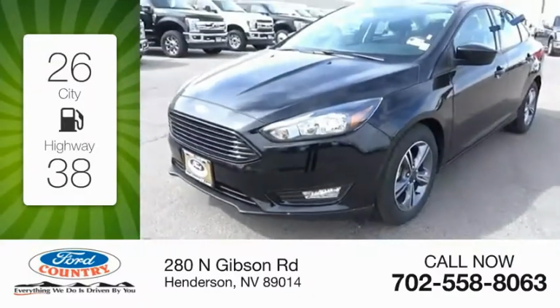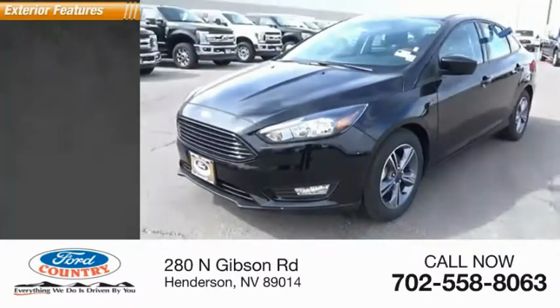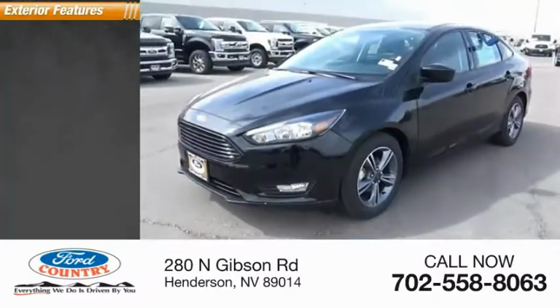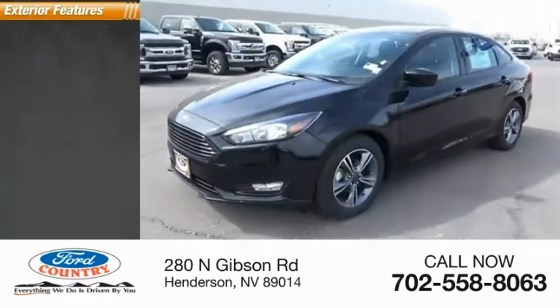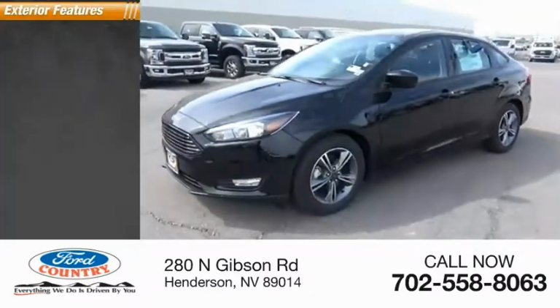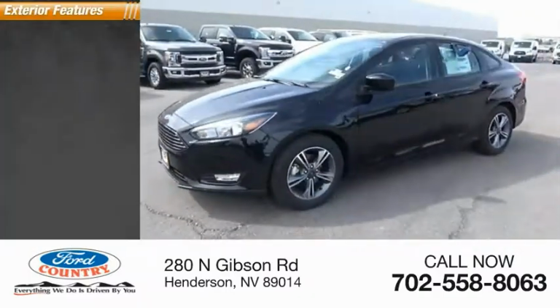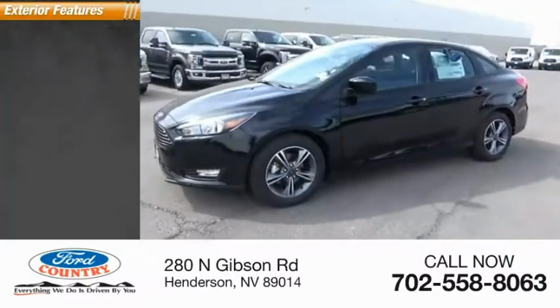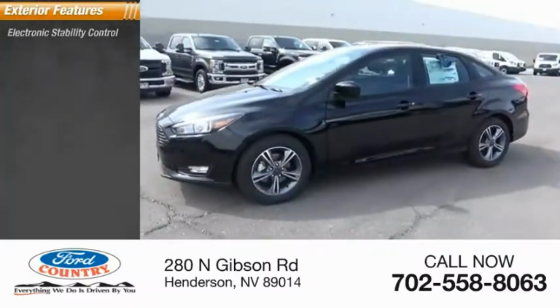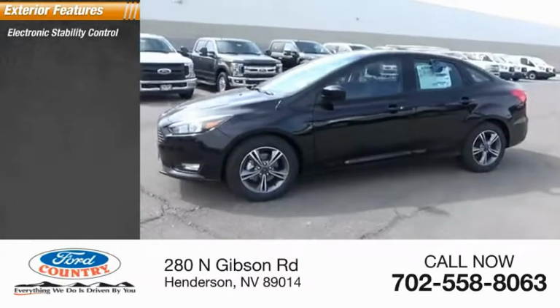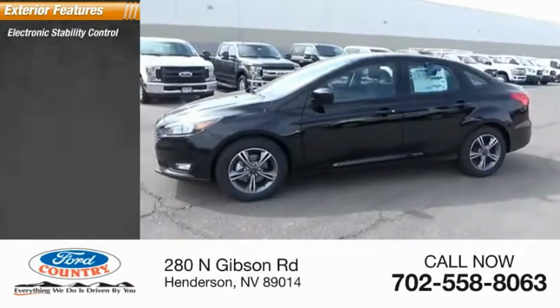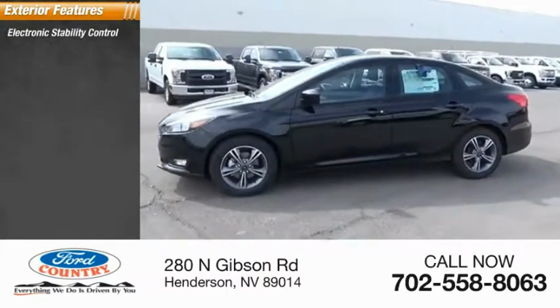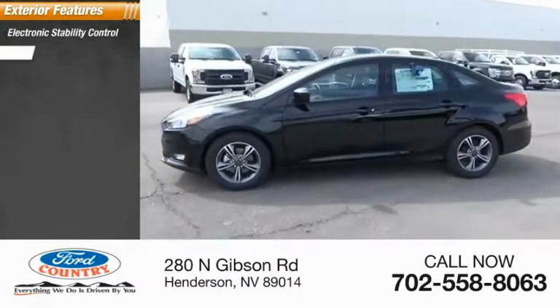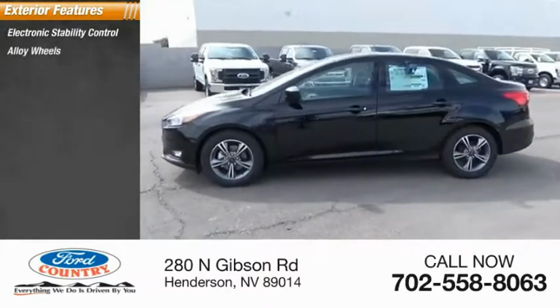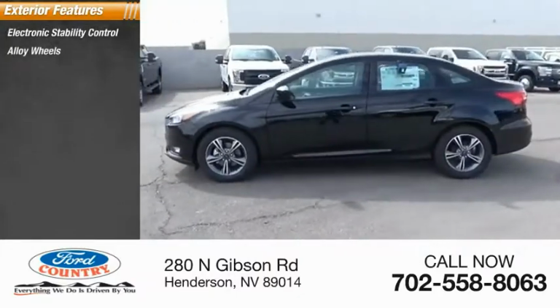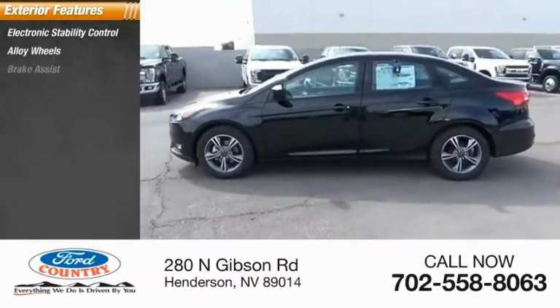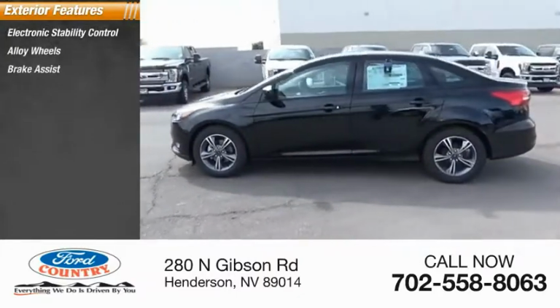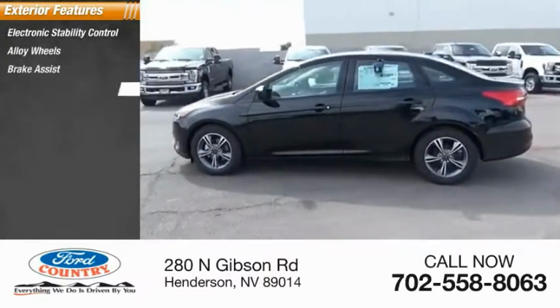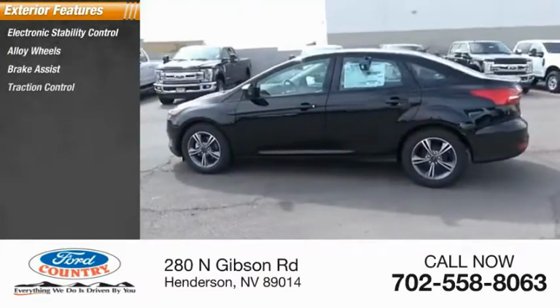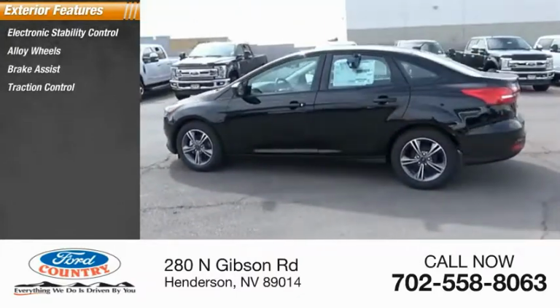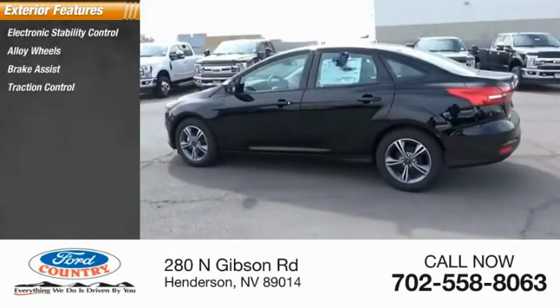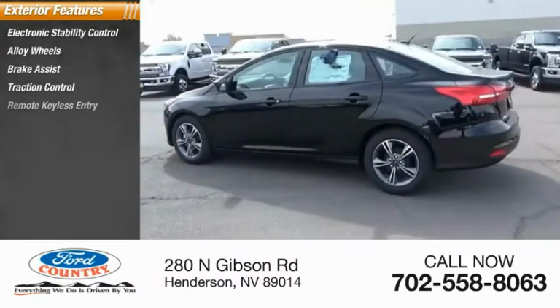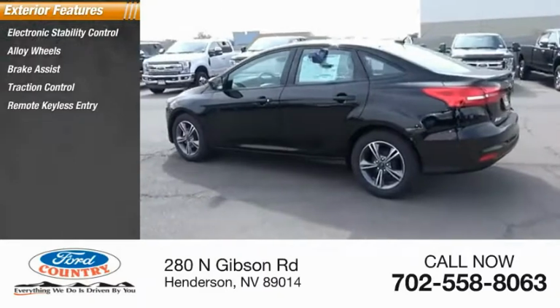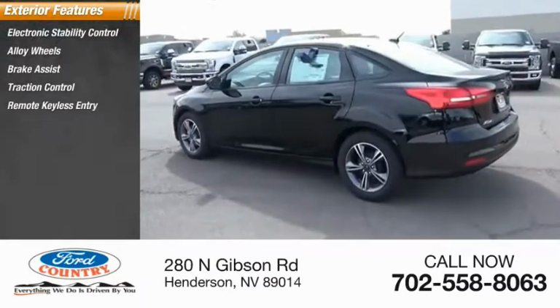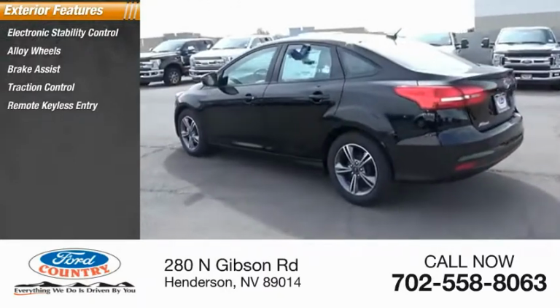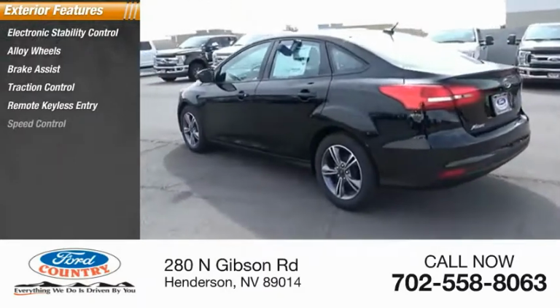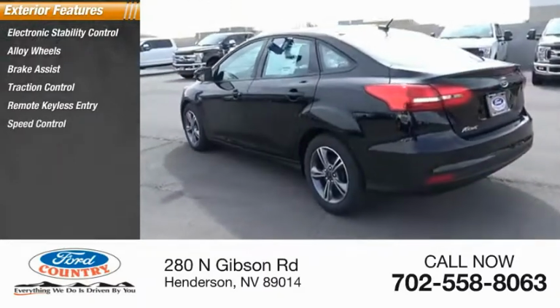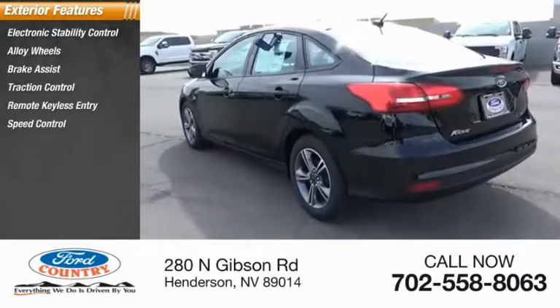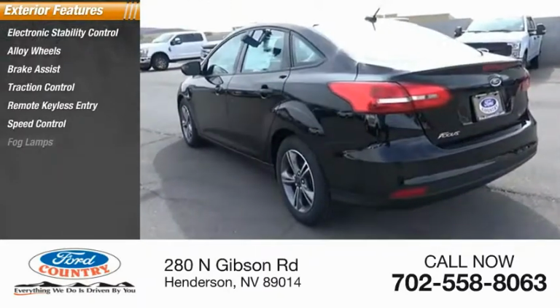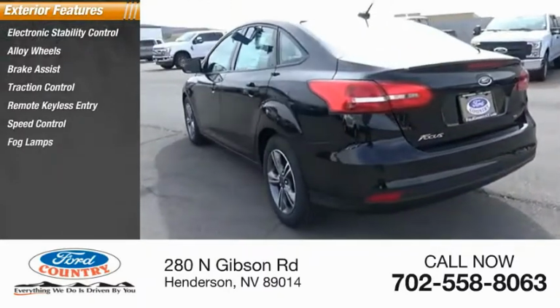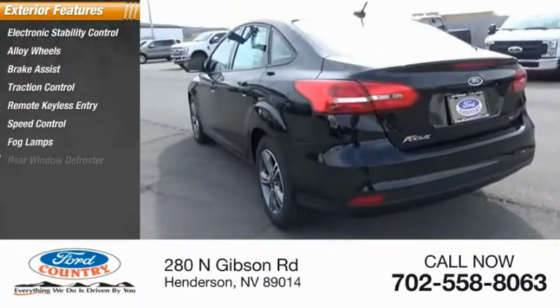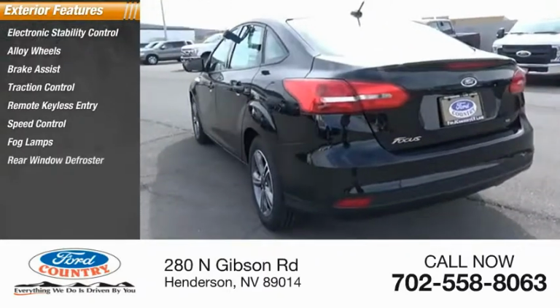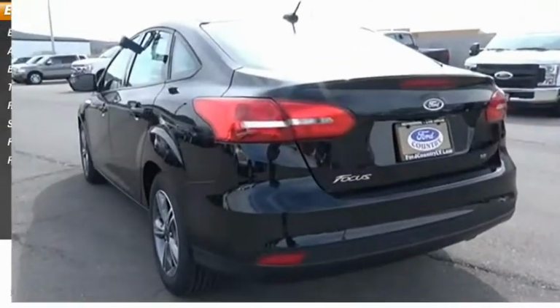Here are some of this vehicle's great options: electronic stability control, alloy wheels, brake assist, traction control, remote keyless entry, speed control, fog lamps, rear window defroster.